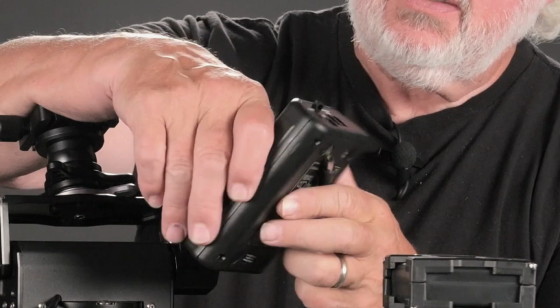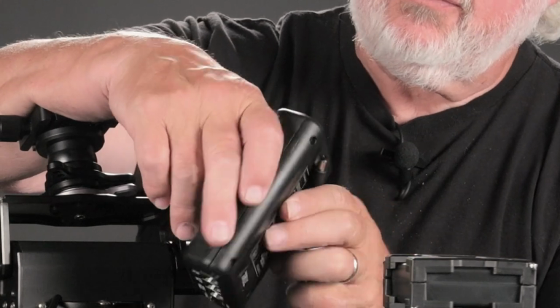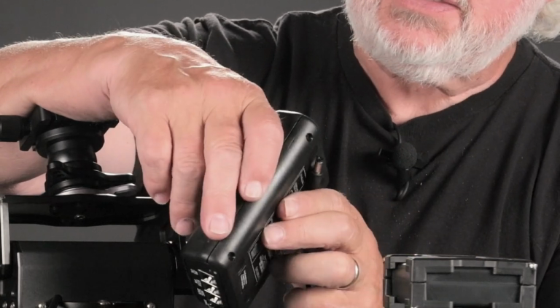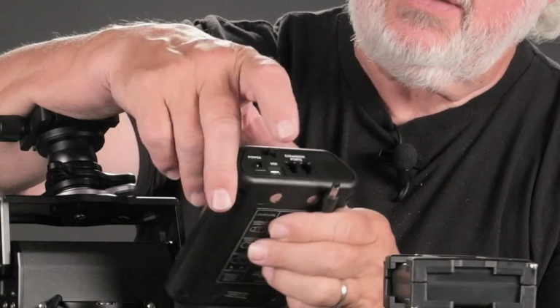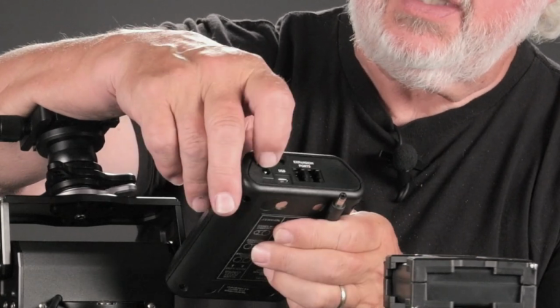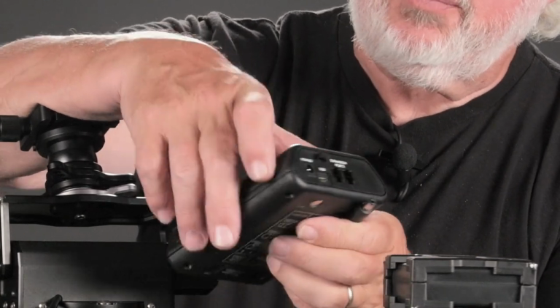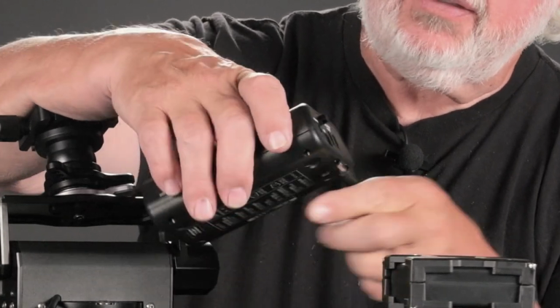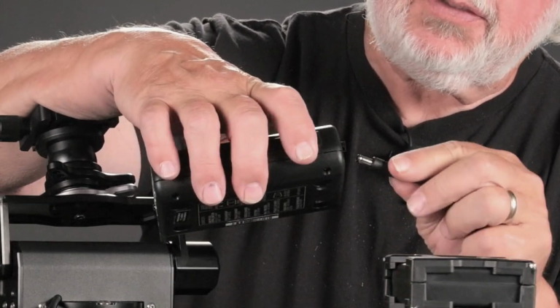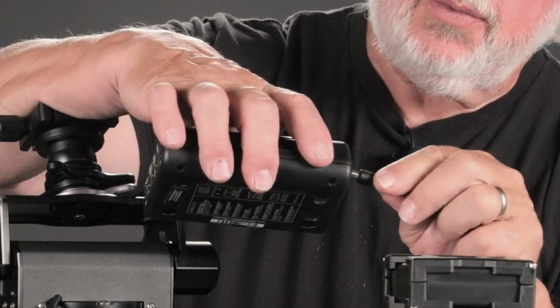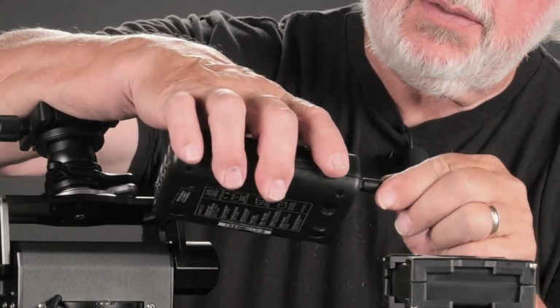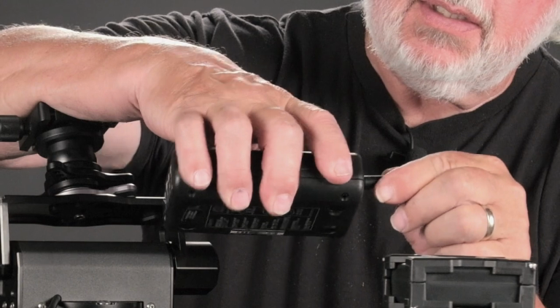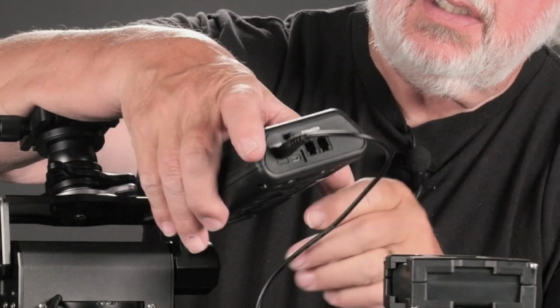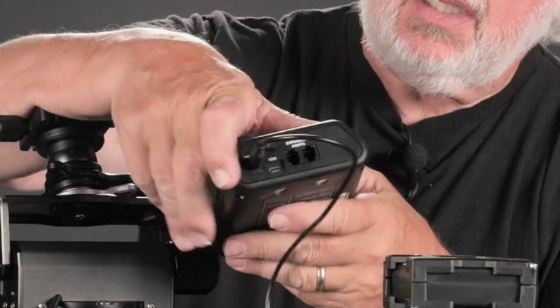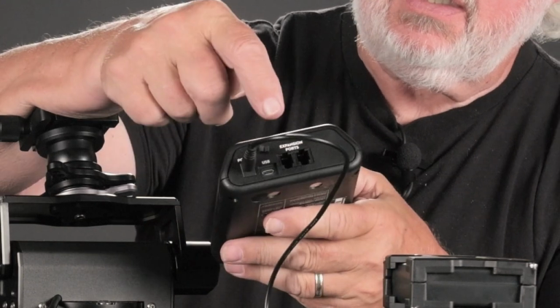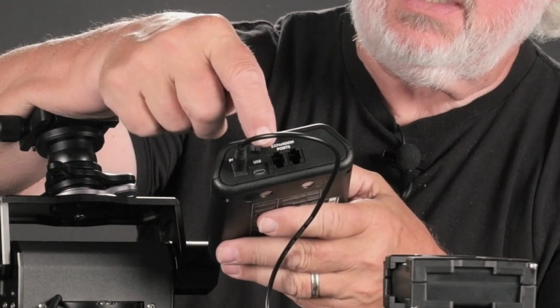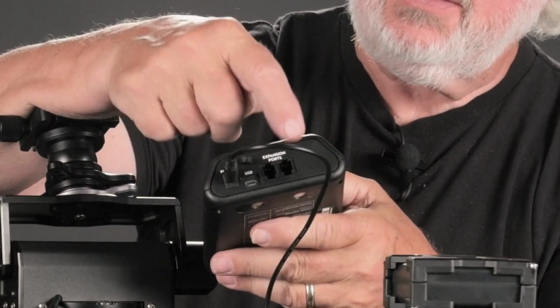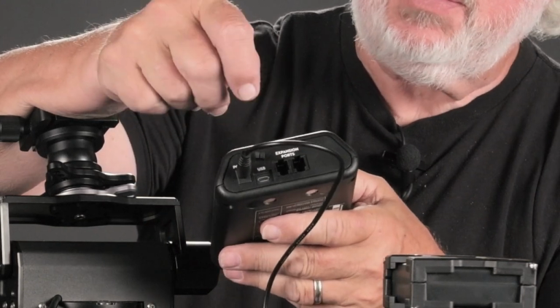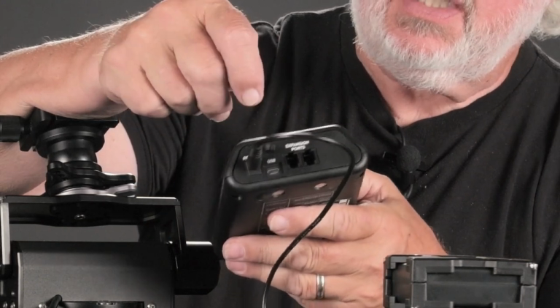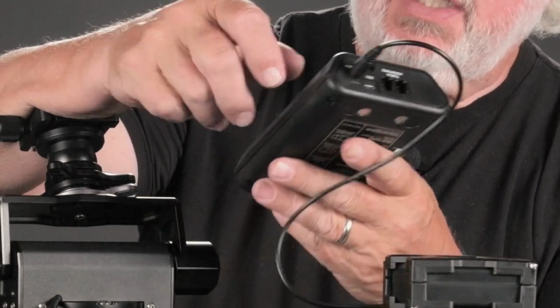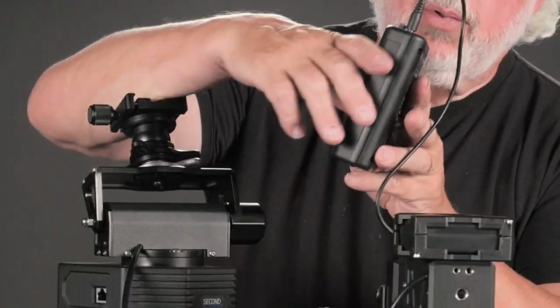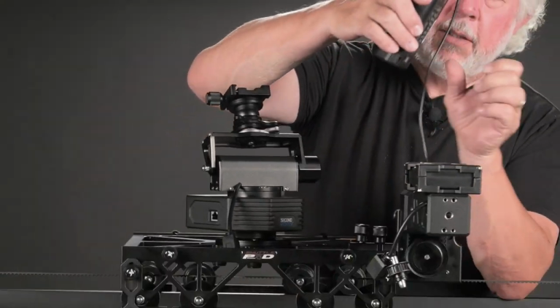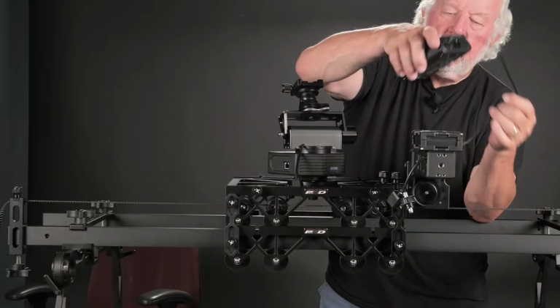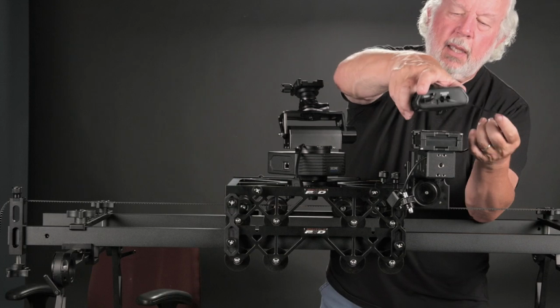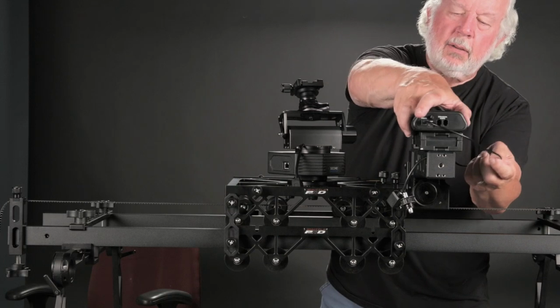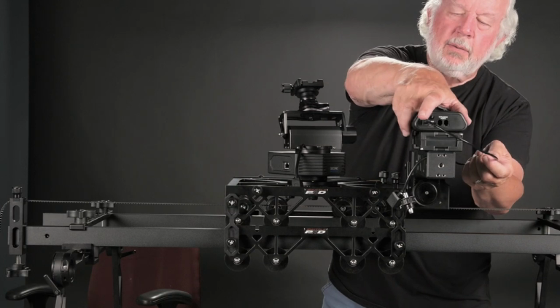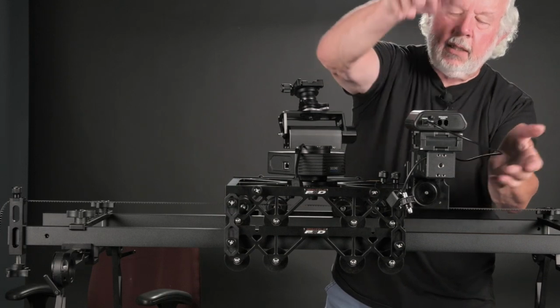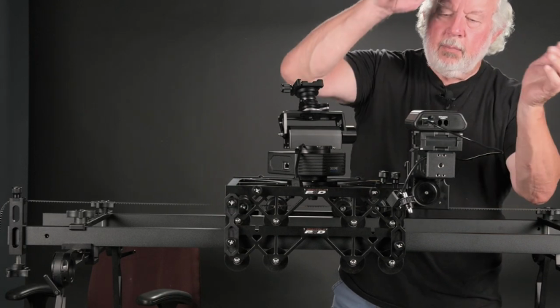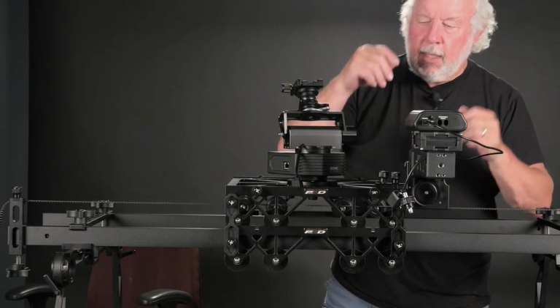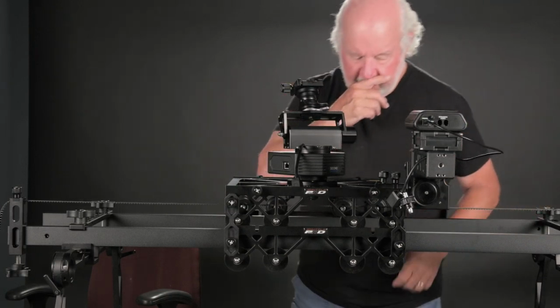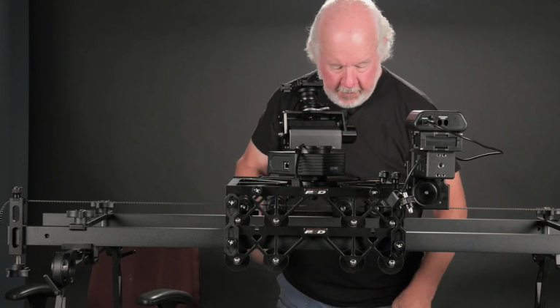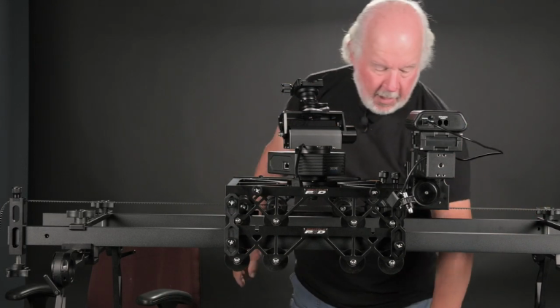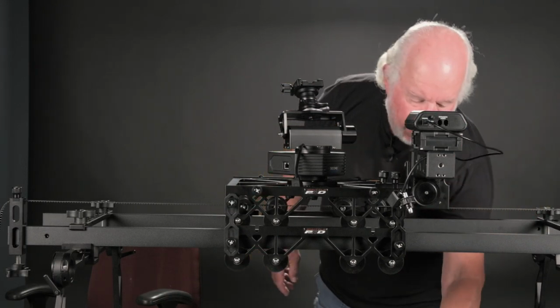Over on this side we have the power, which we will use, and it has USB and expansion ports. That all goes together magnetically.